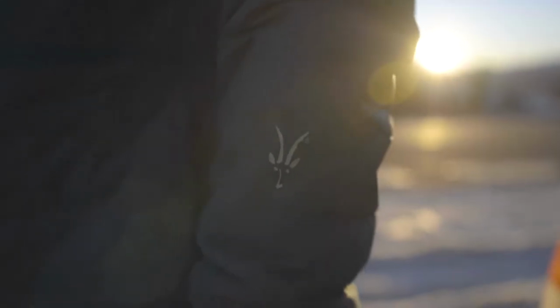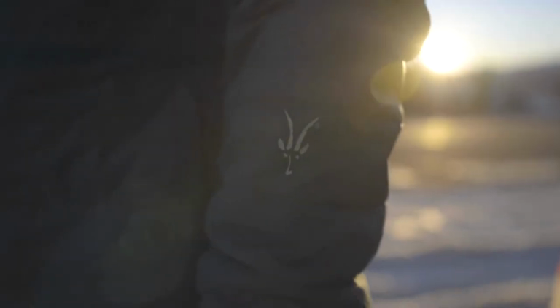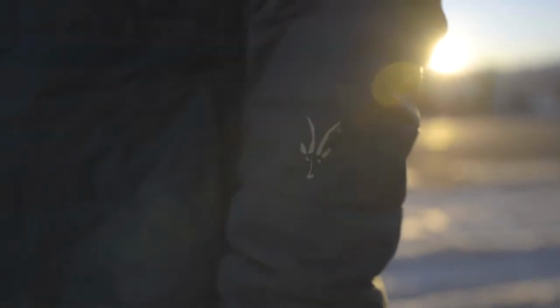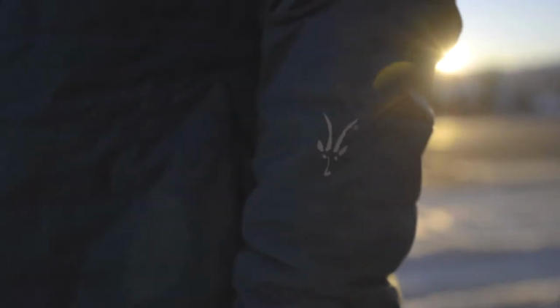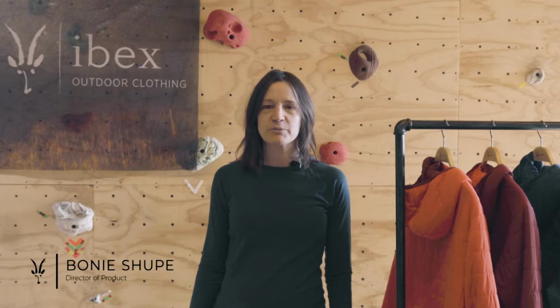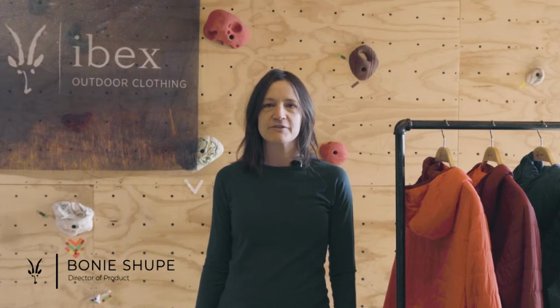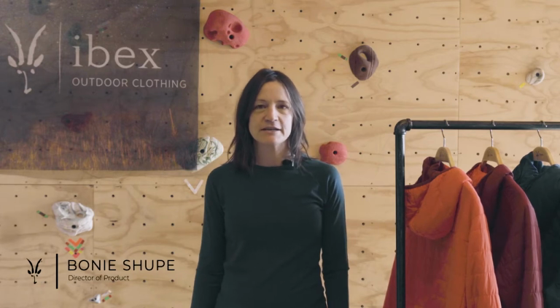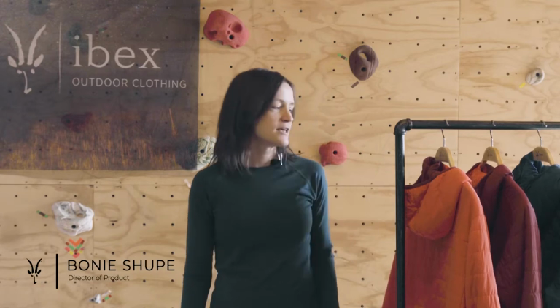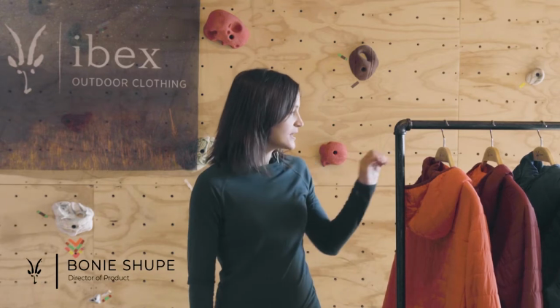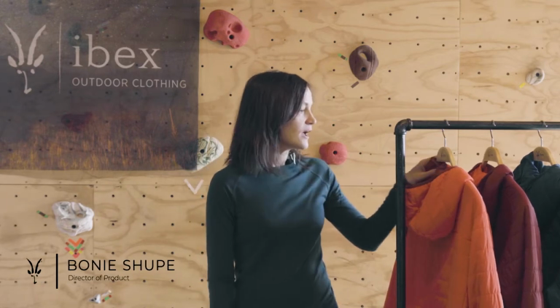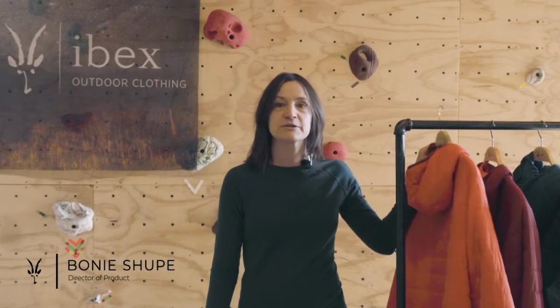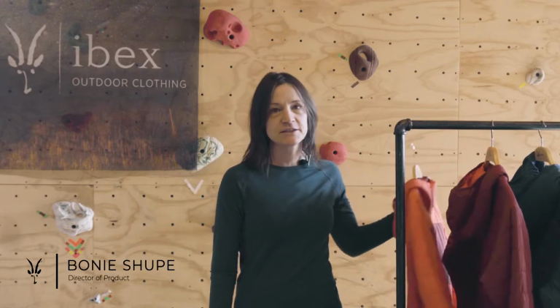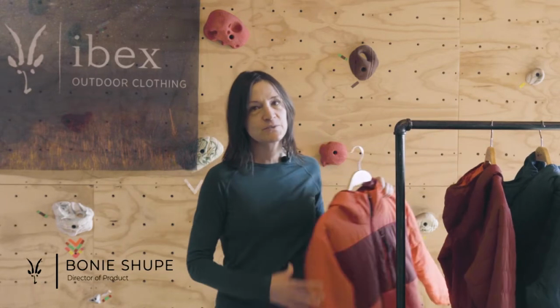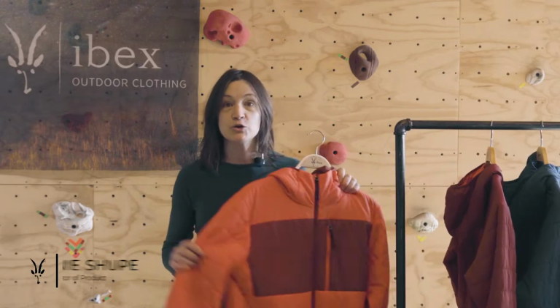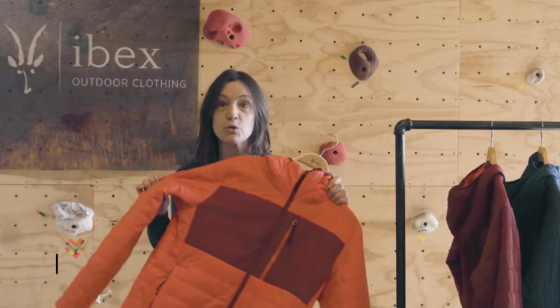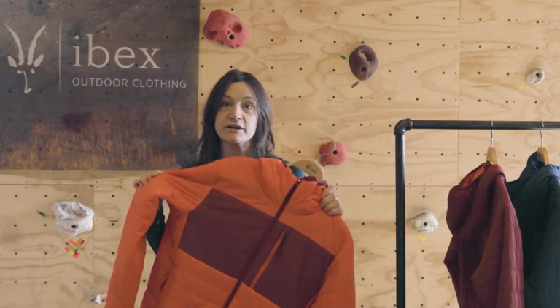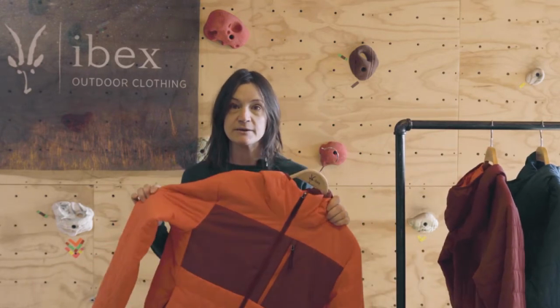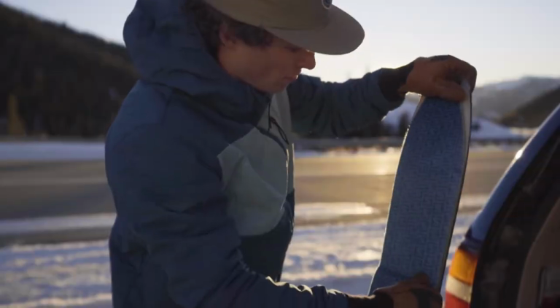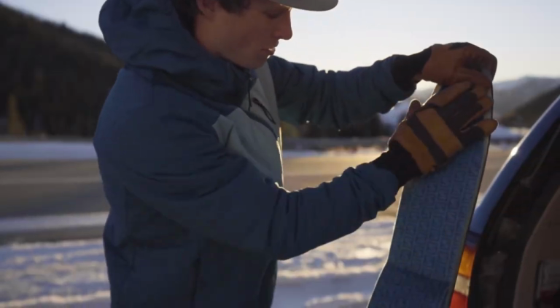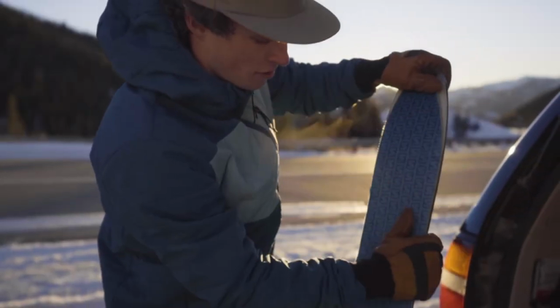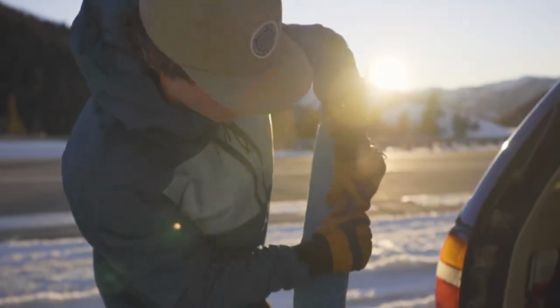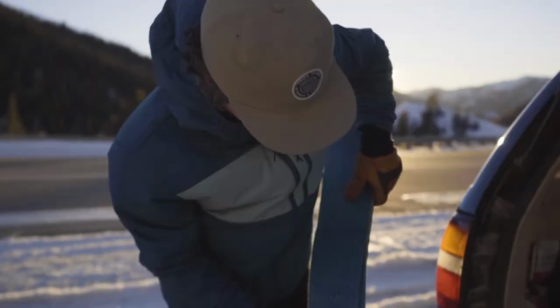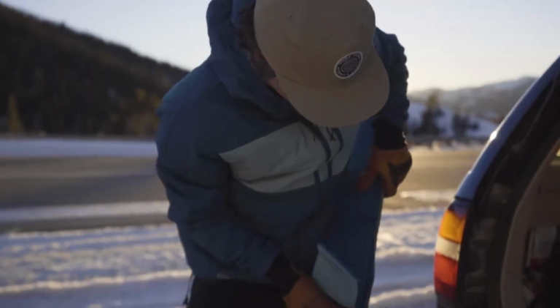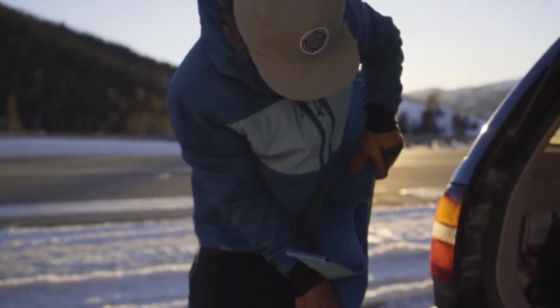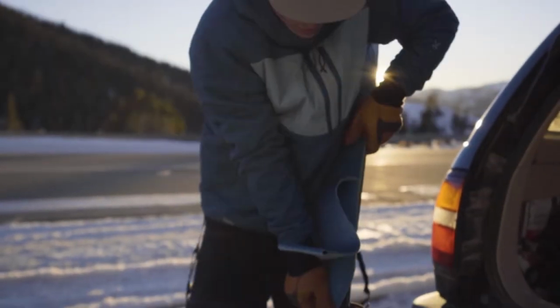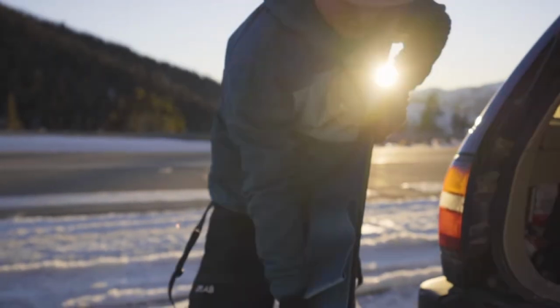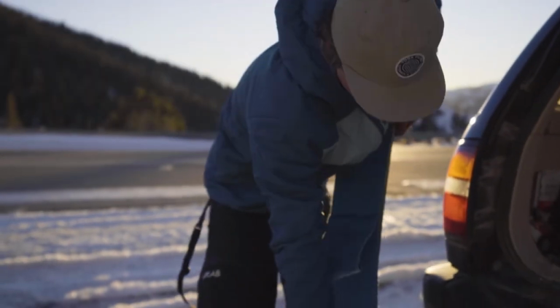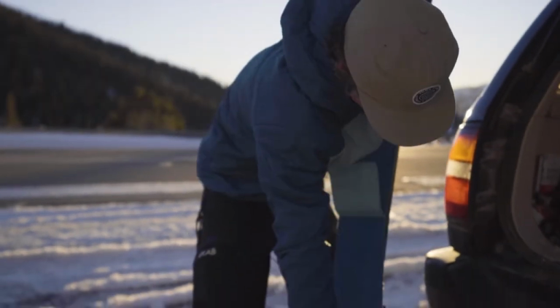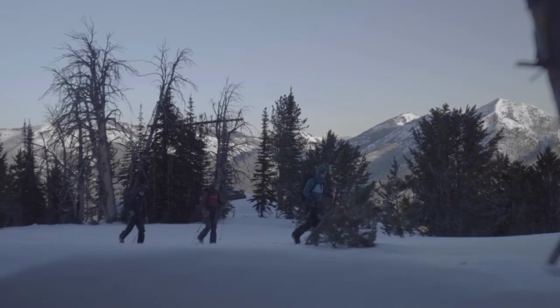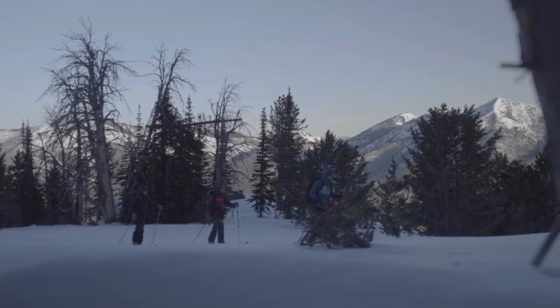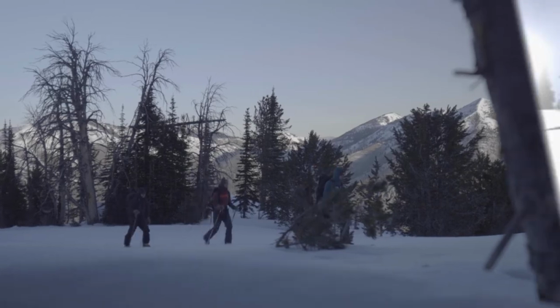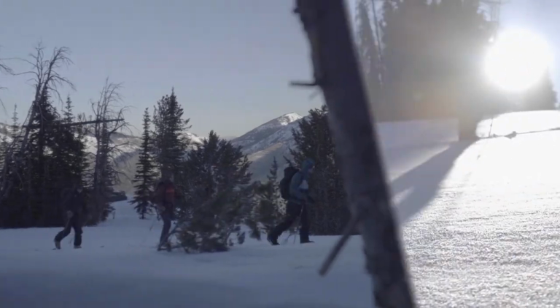I'm Bonnie, the director of product for IBEX. Today I want to present to you the new Wool Air Hoodie — an ultra-light, packable insulated jacket designed for high alpine activities.